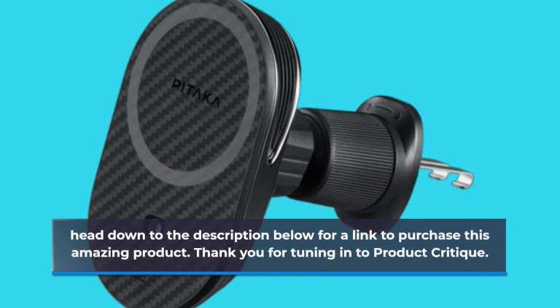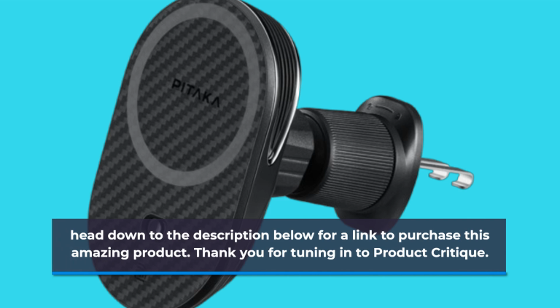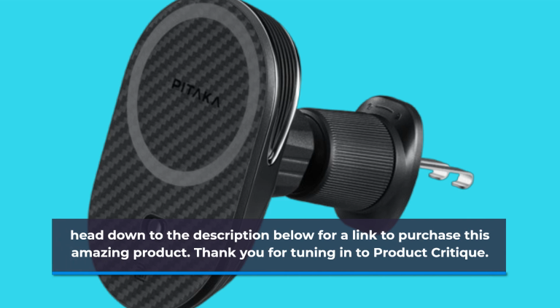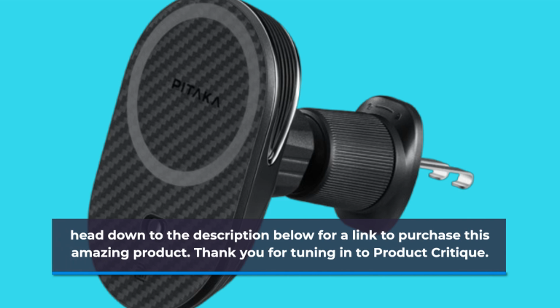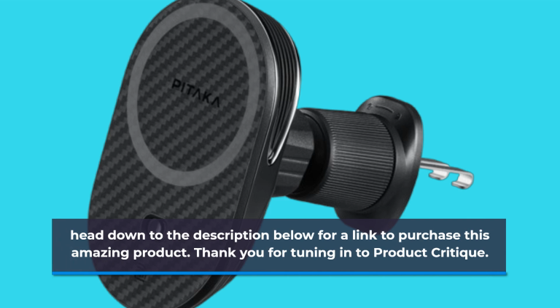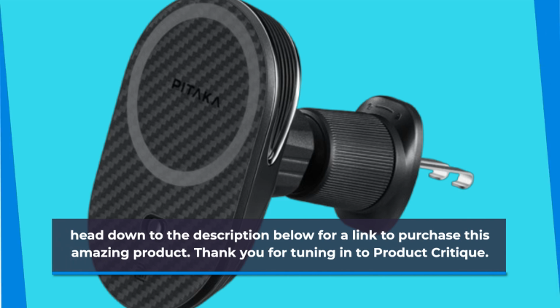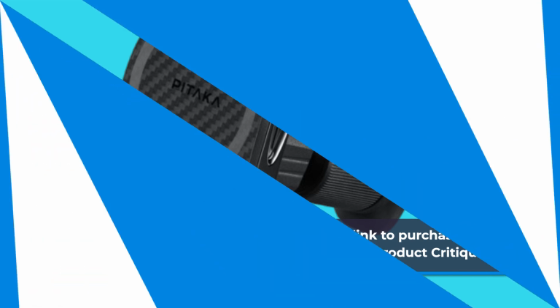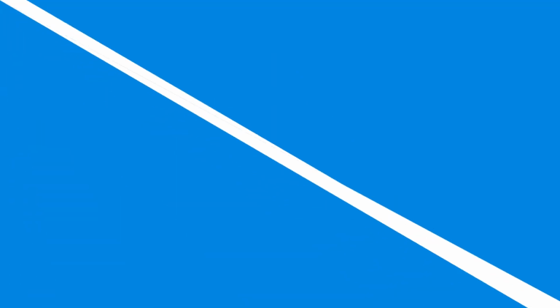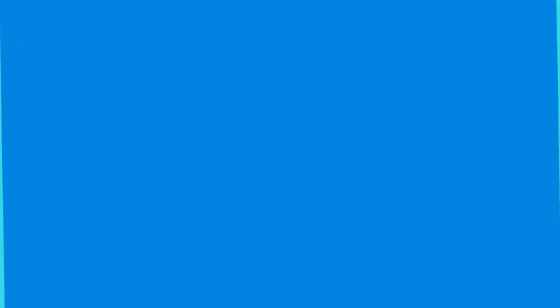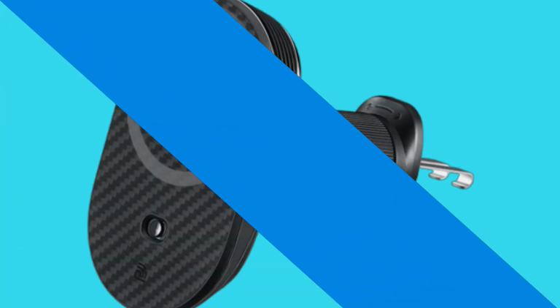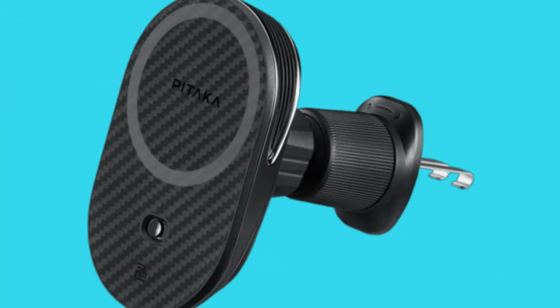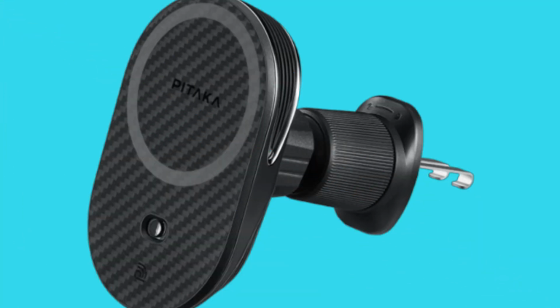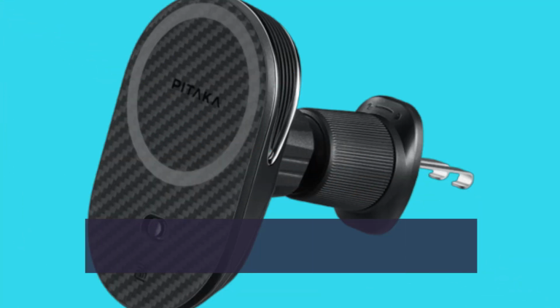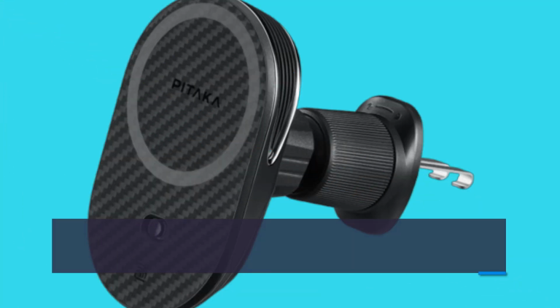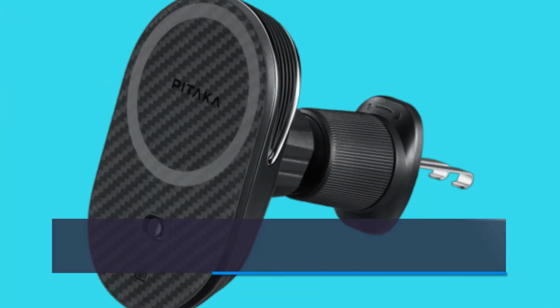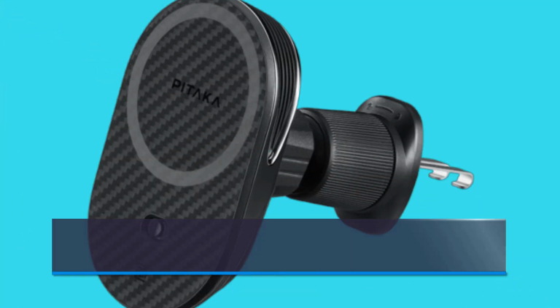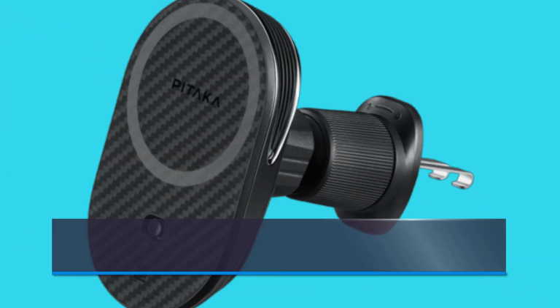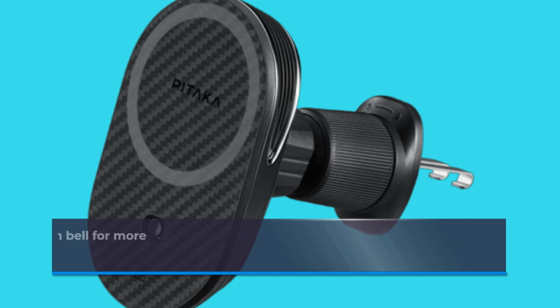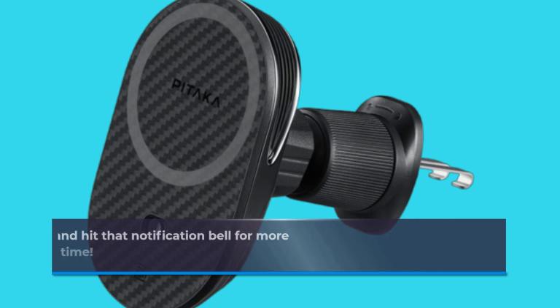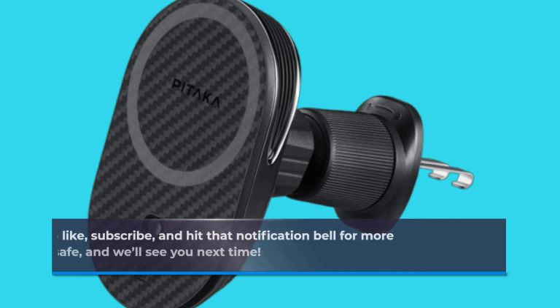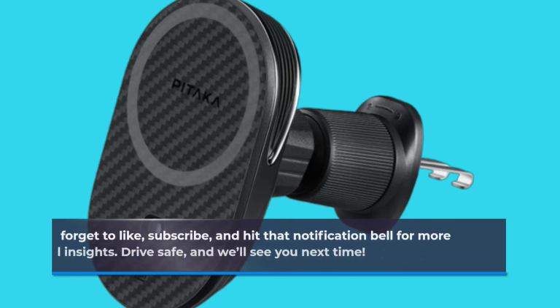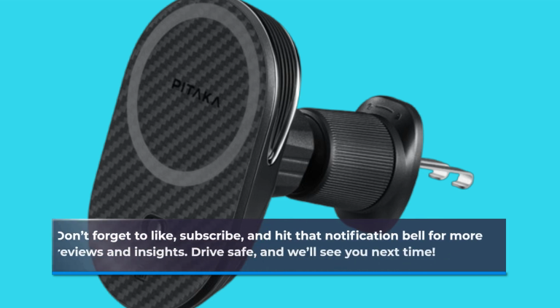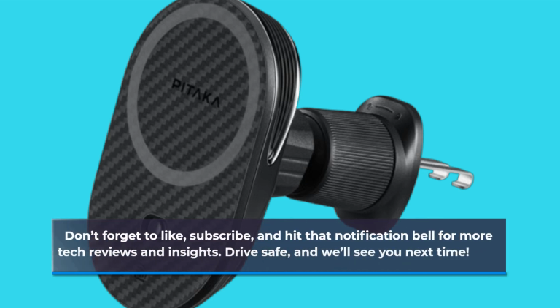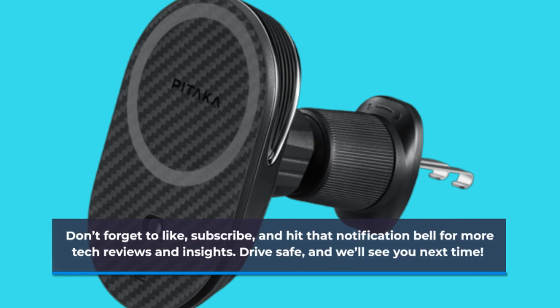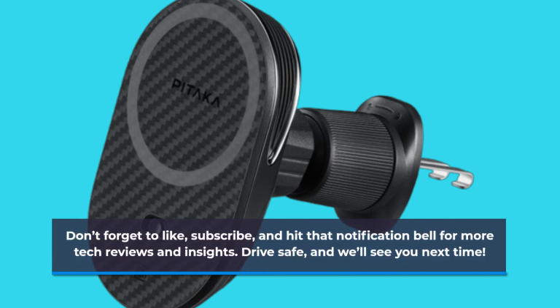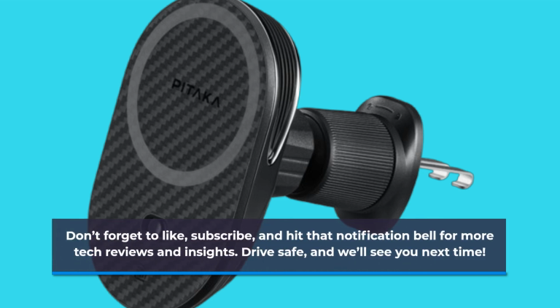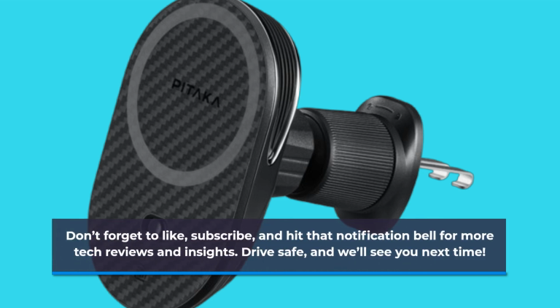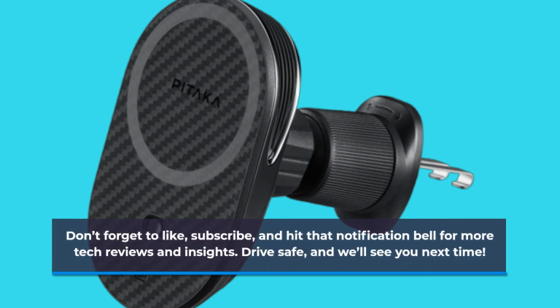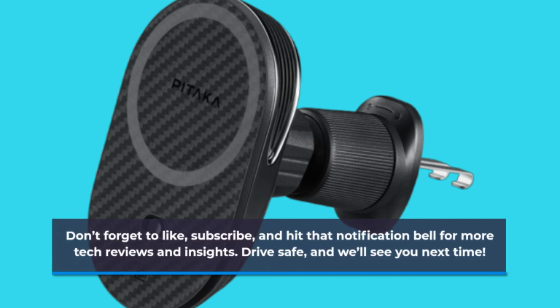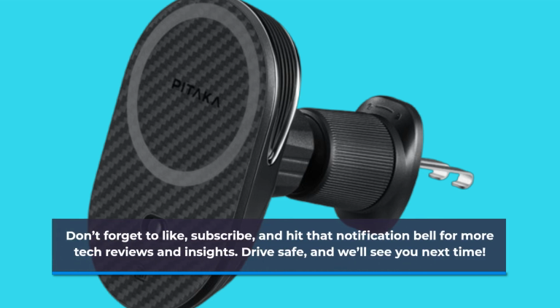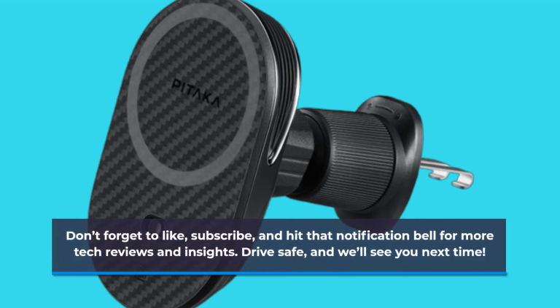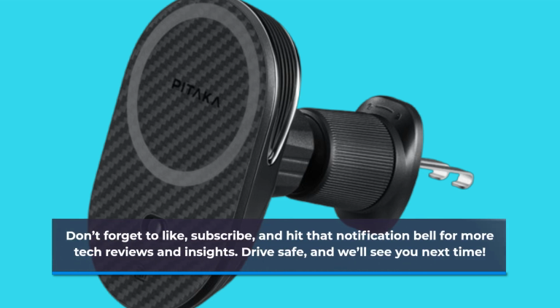Thank you for tuning in to Product Critique. Don't forget to like, subscribe, and hit that notification bell for more tech reviews and insights. Drive safe, and we'll see you next time.